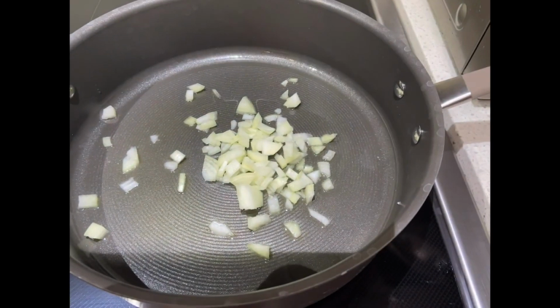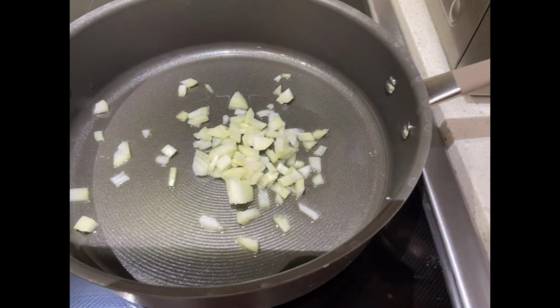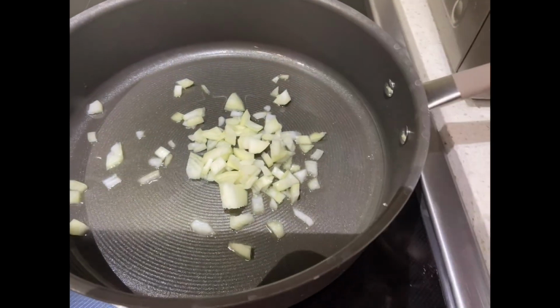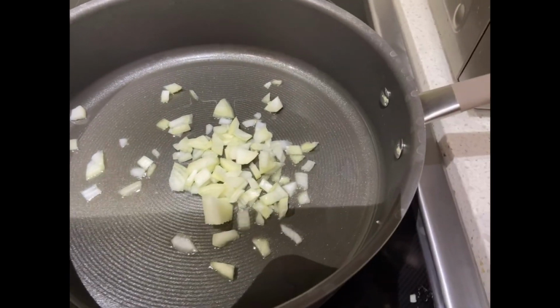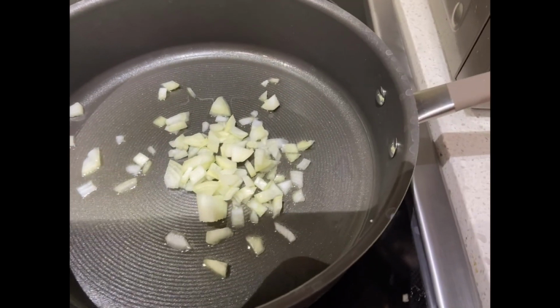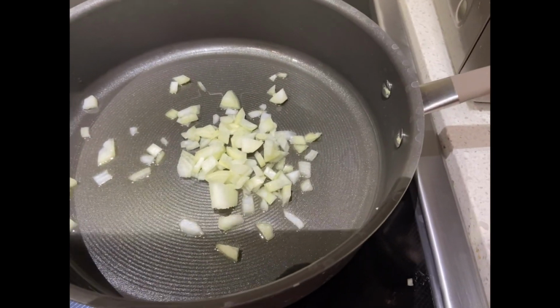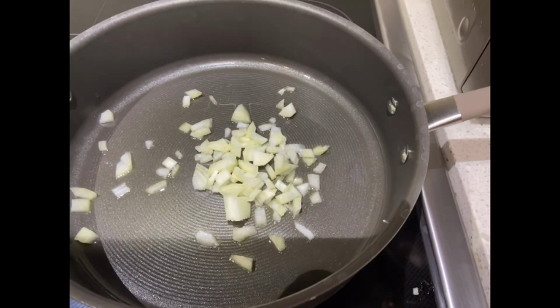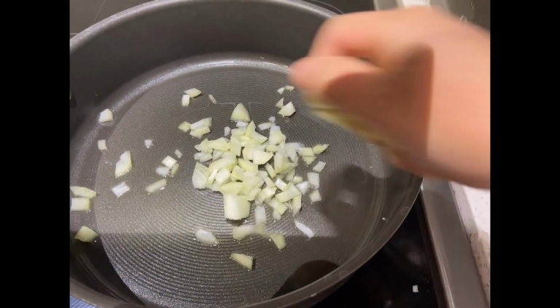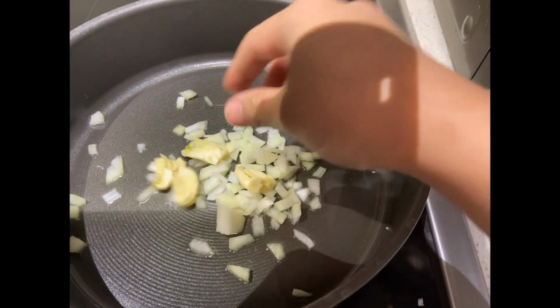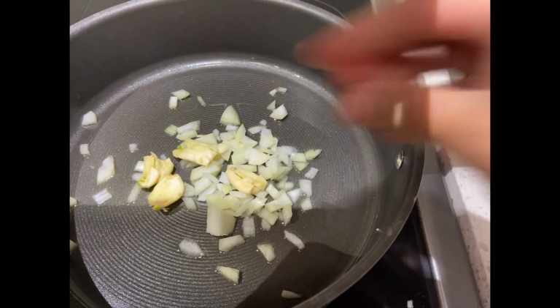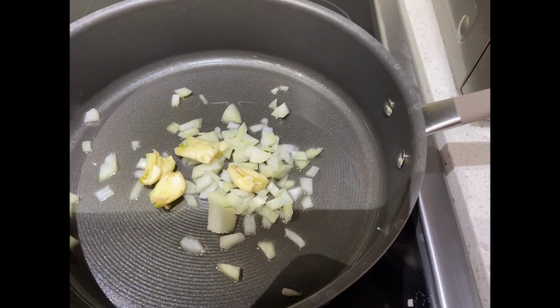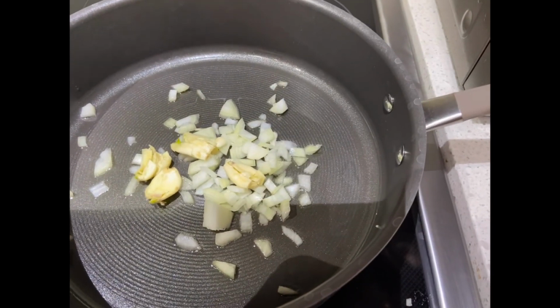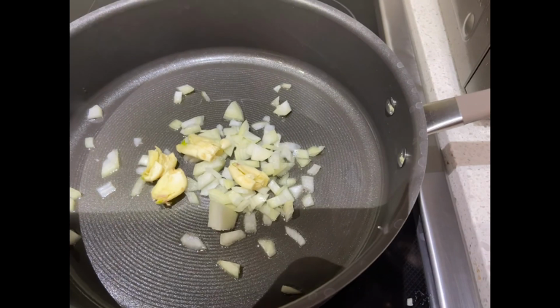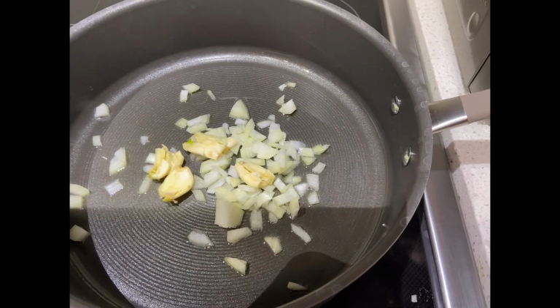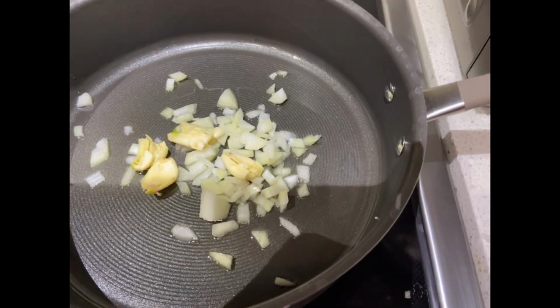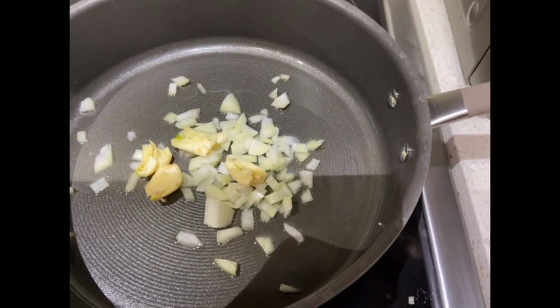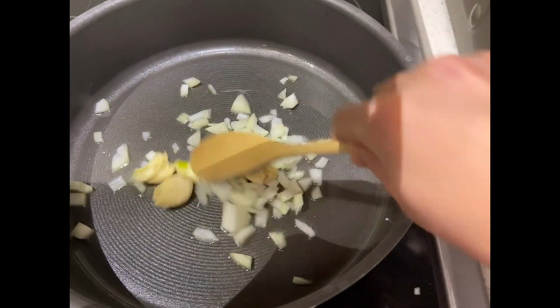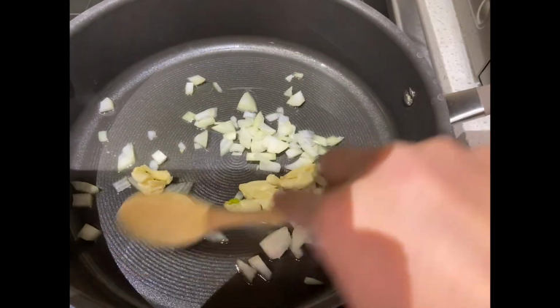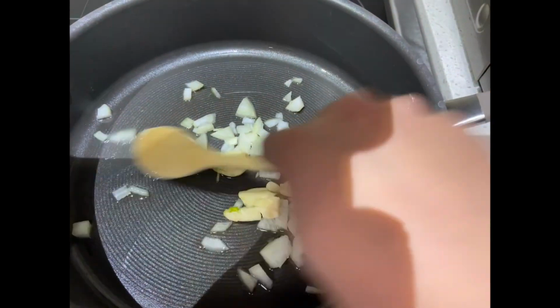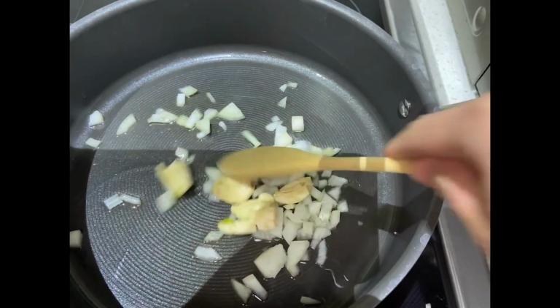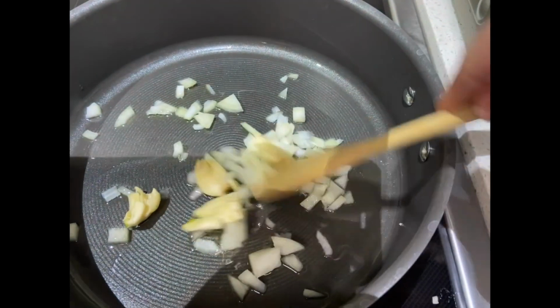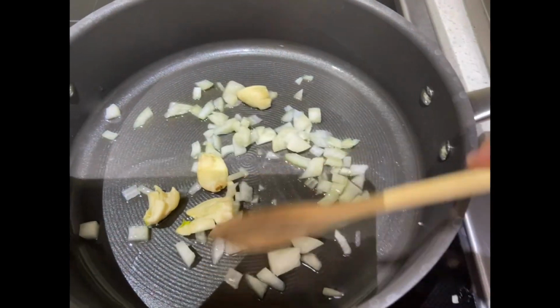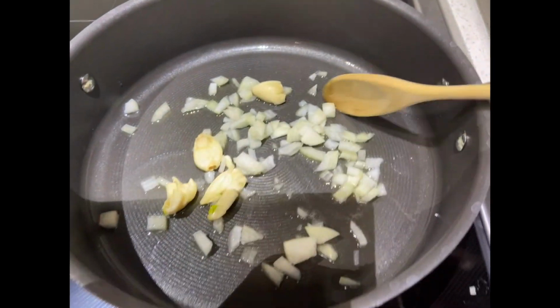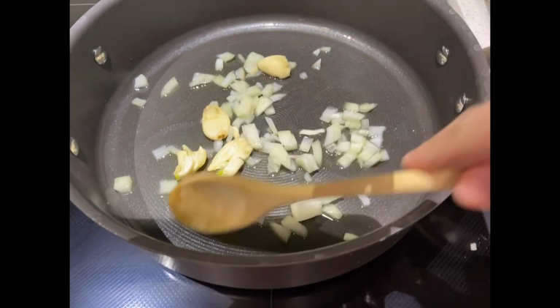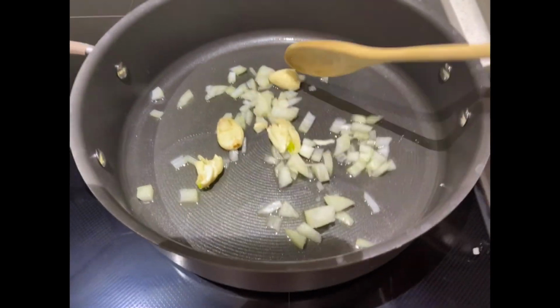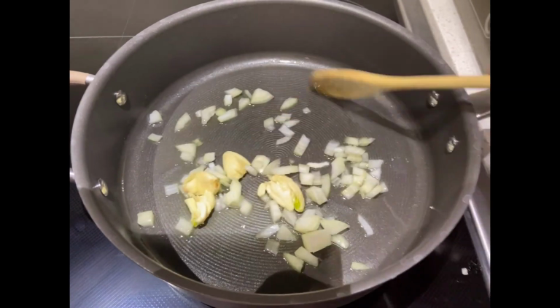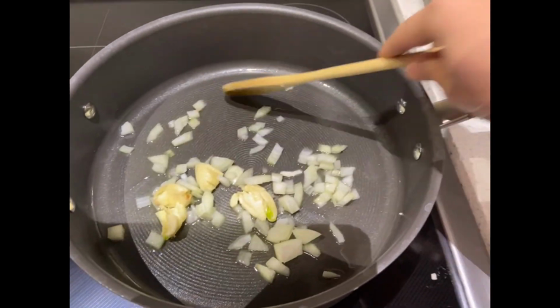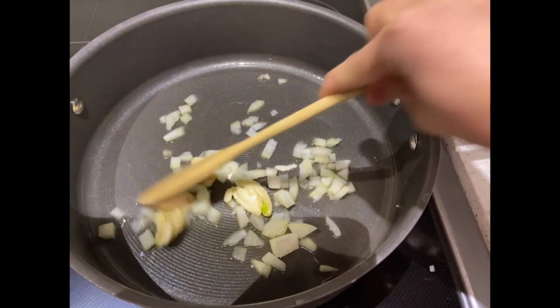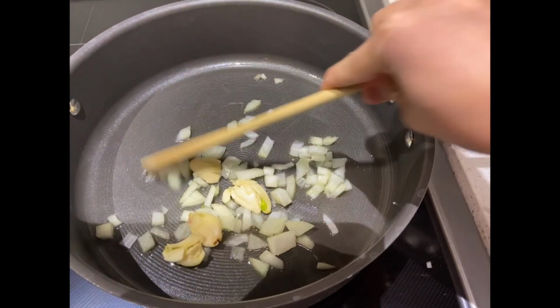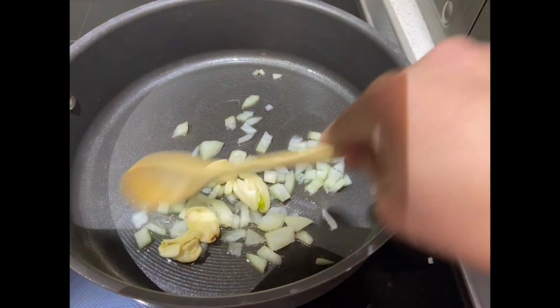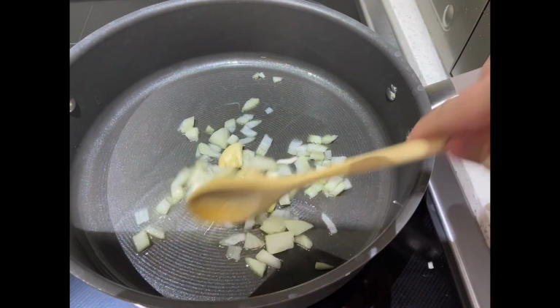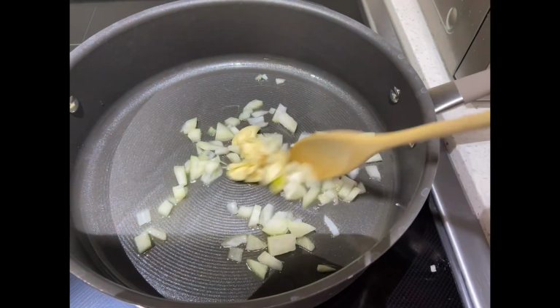Then we add the garlic, and sauté until it turns golden brown.